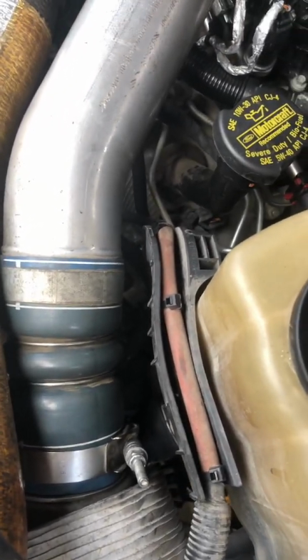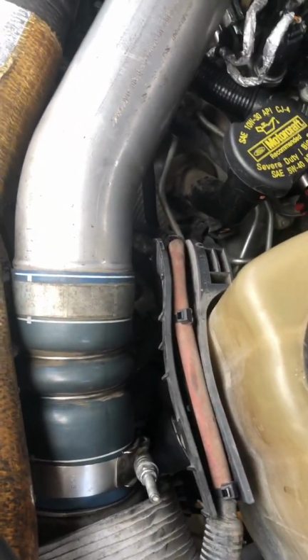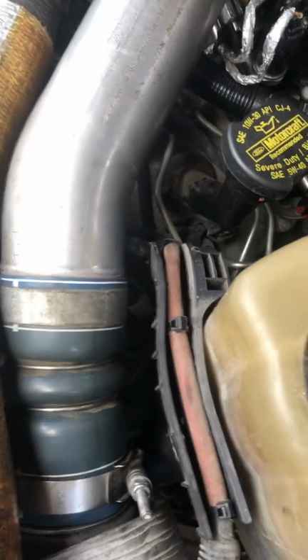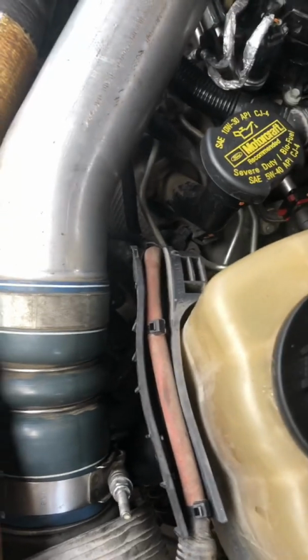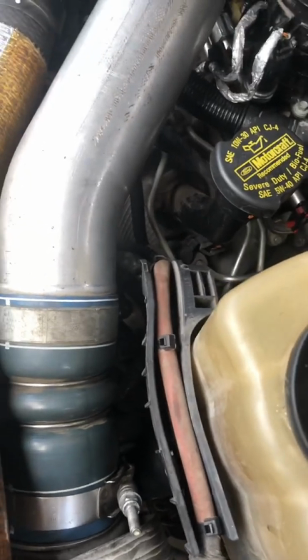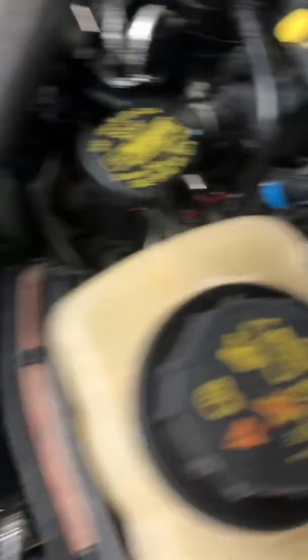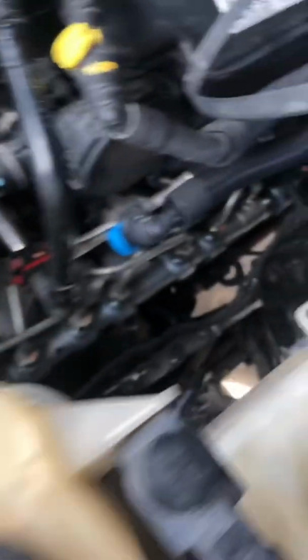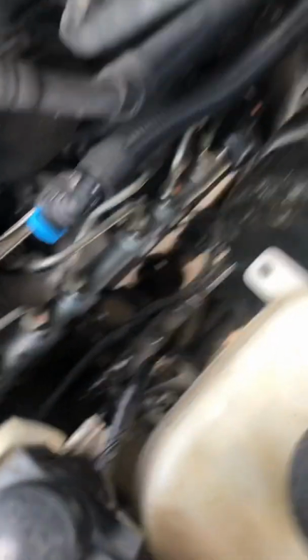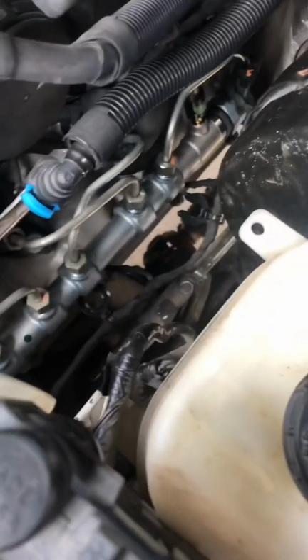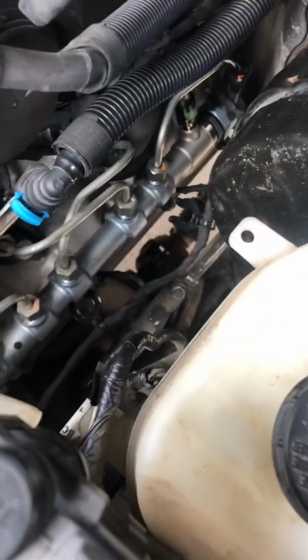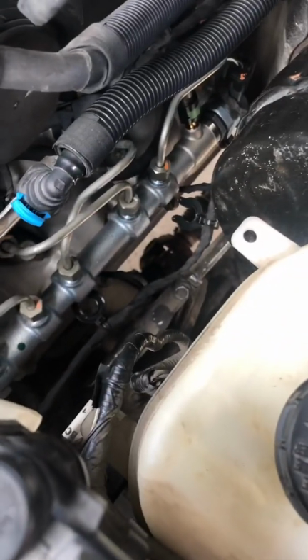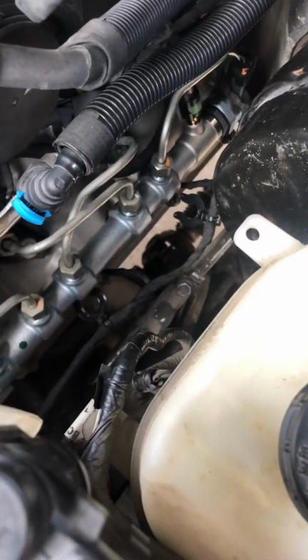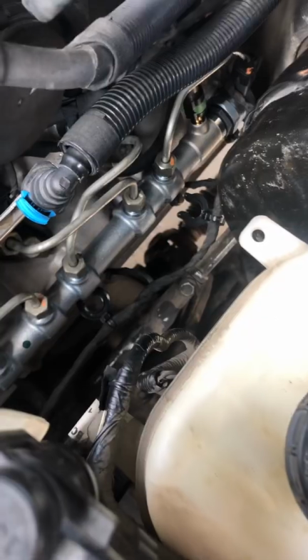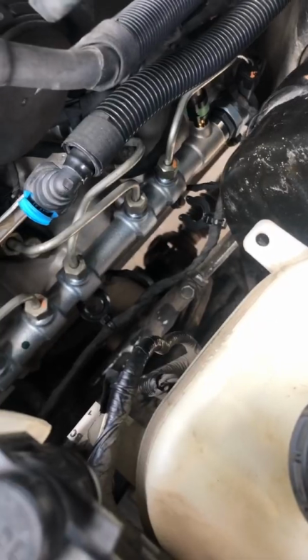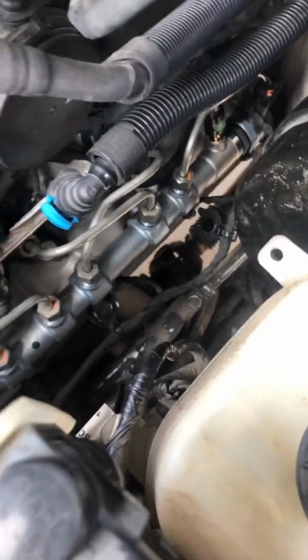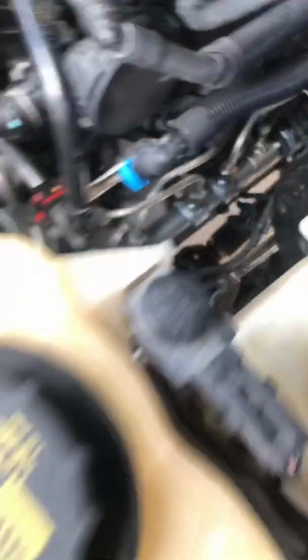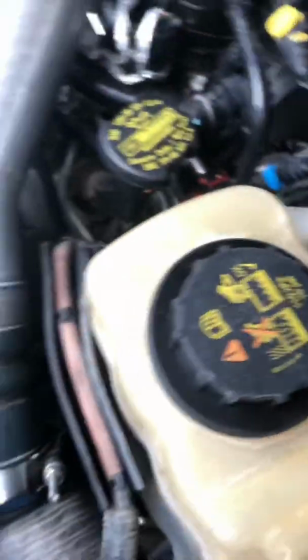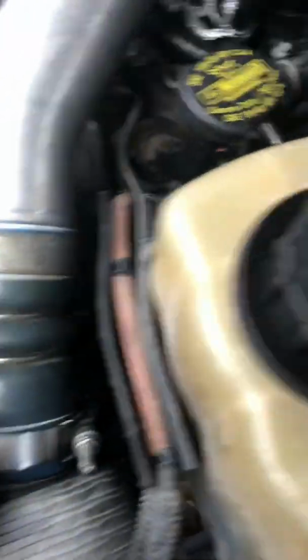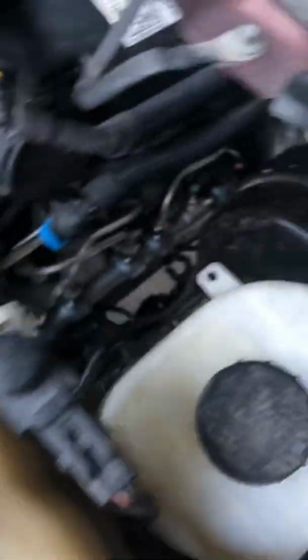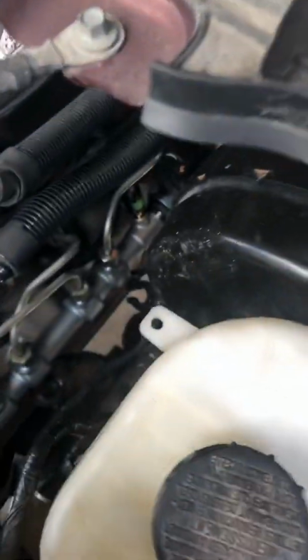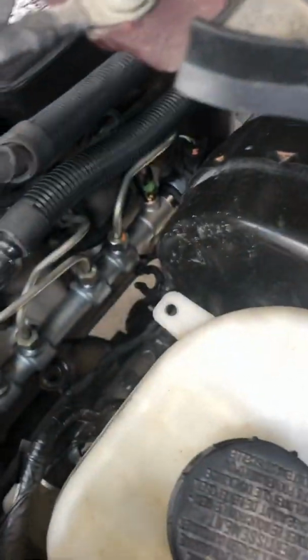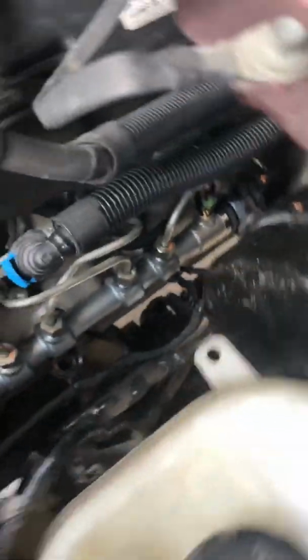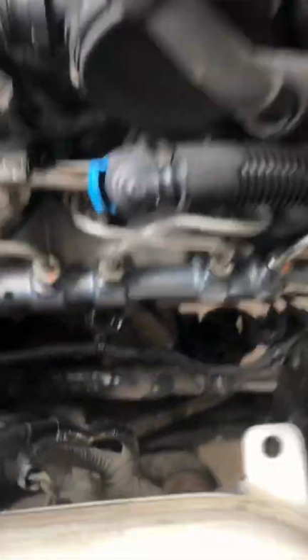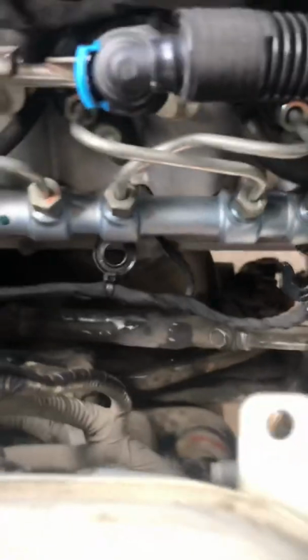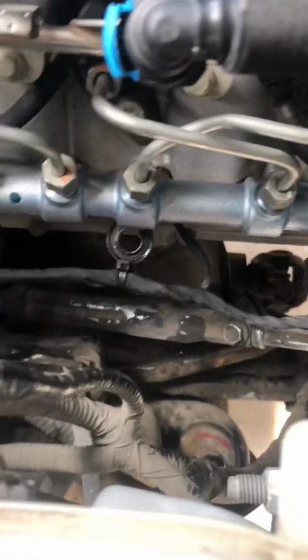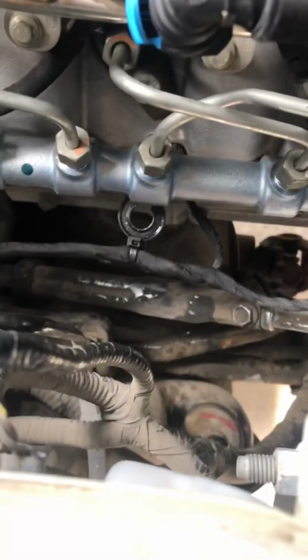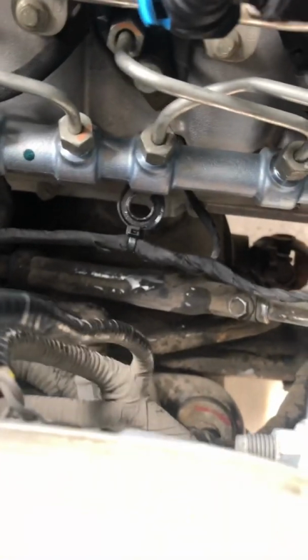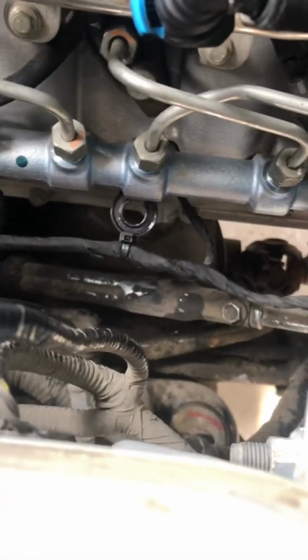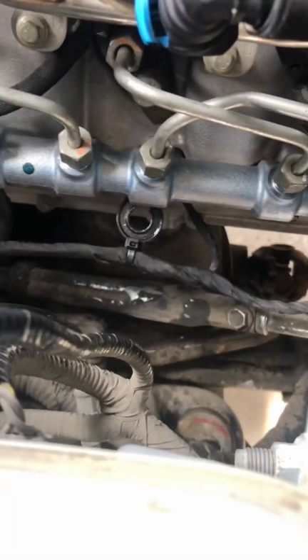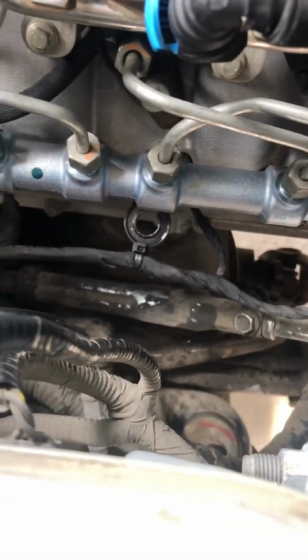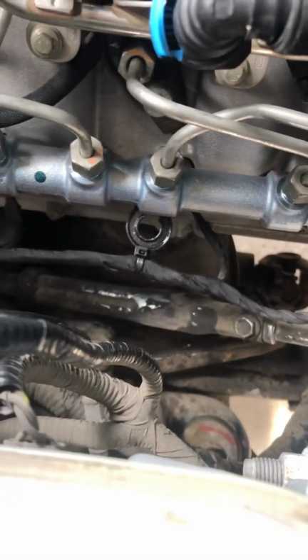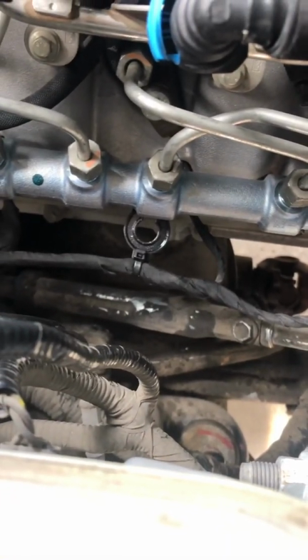About had a heart attack — shut the truck down and thought I blew out a line or something on the rail. So don't do that. Everything went pretty easy otherwise.